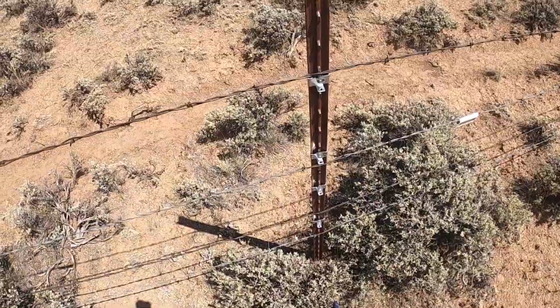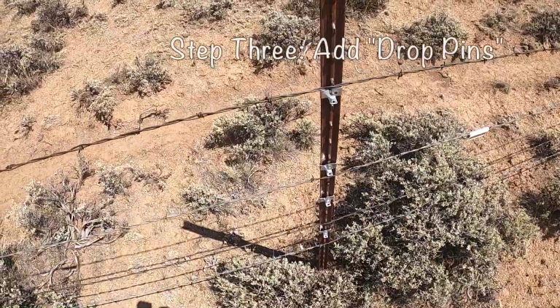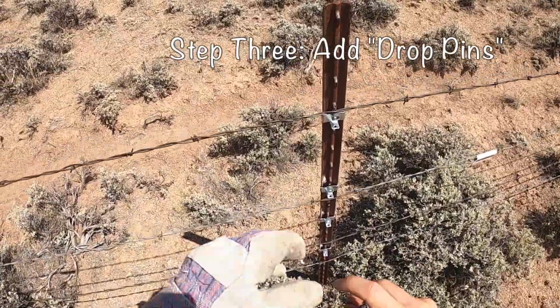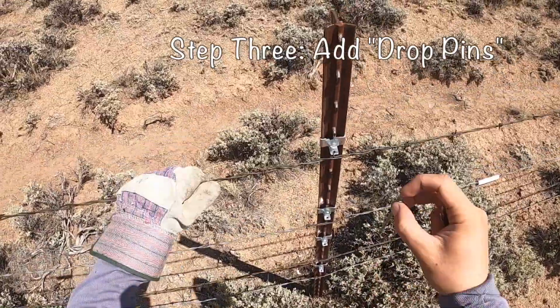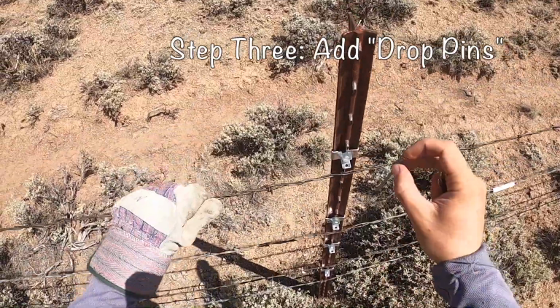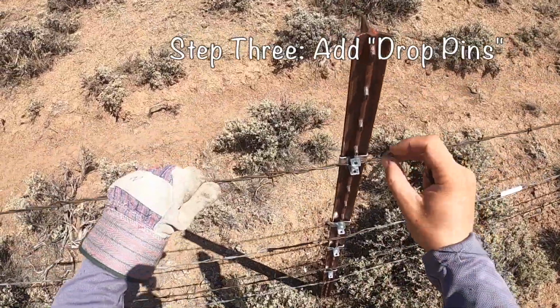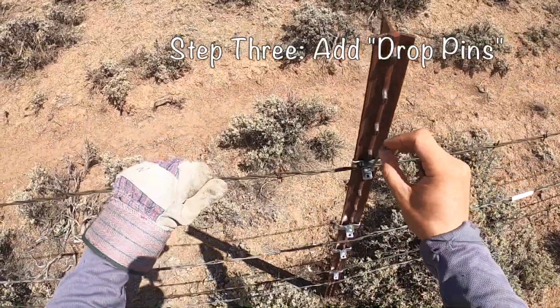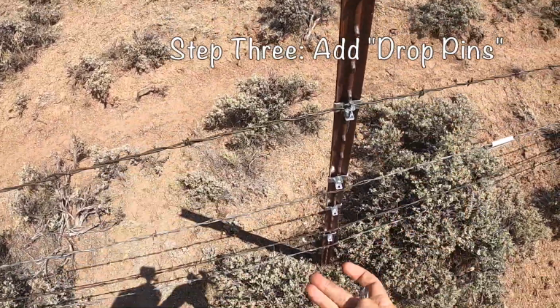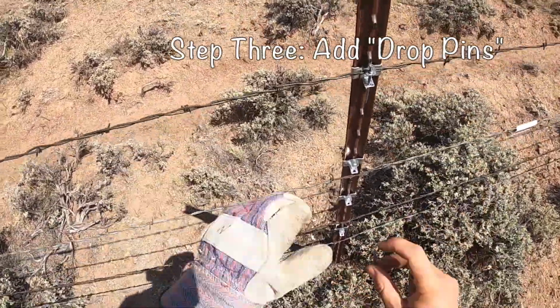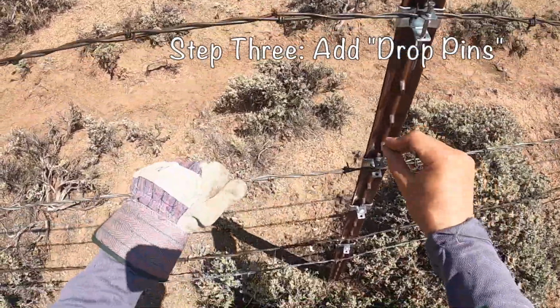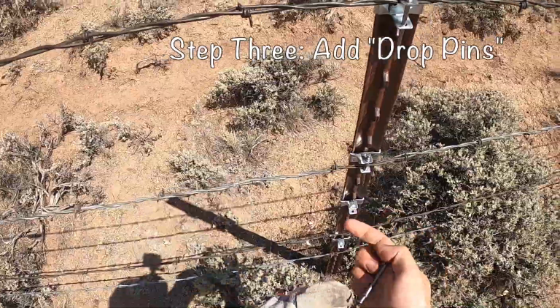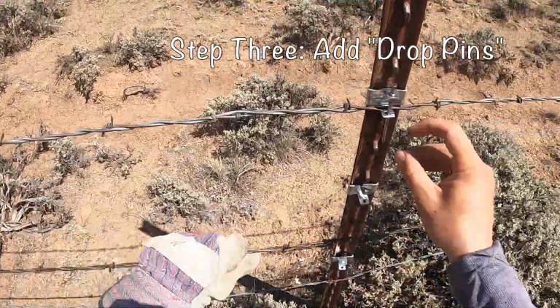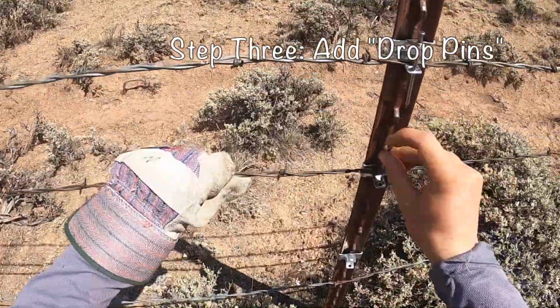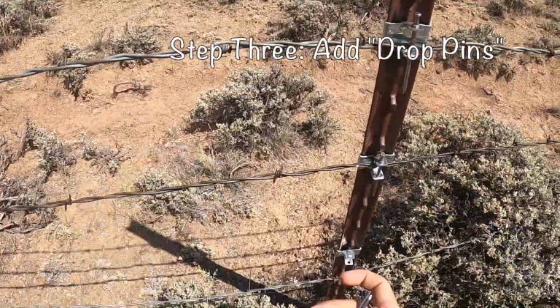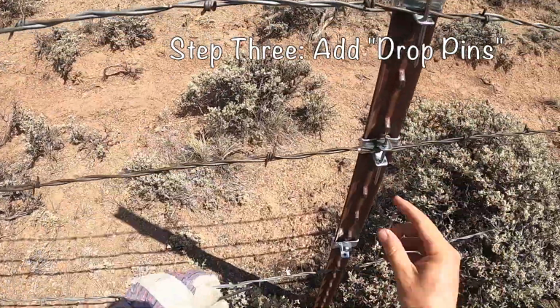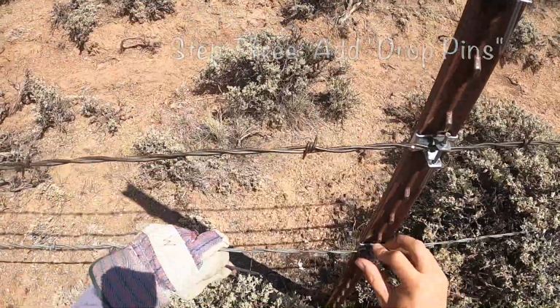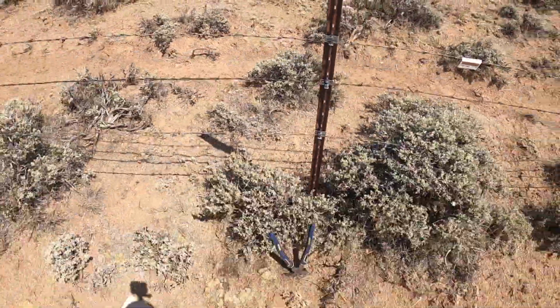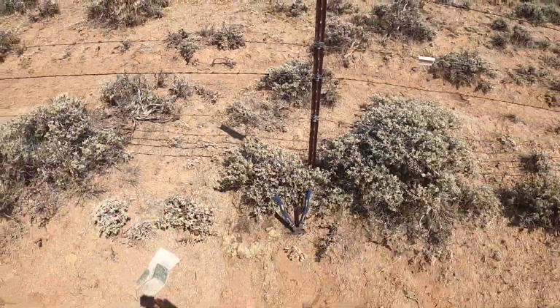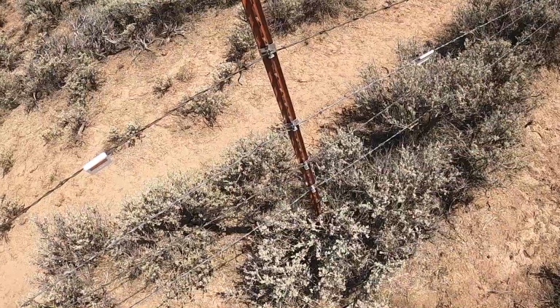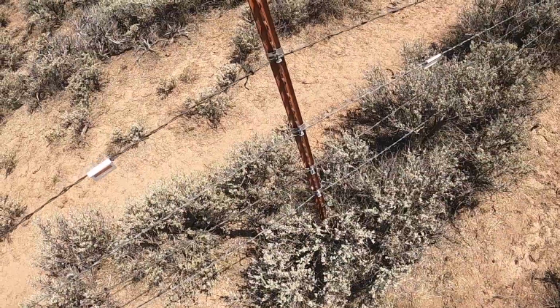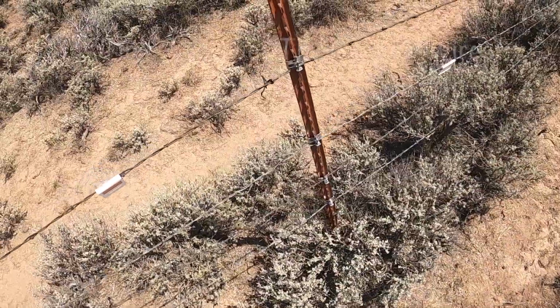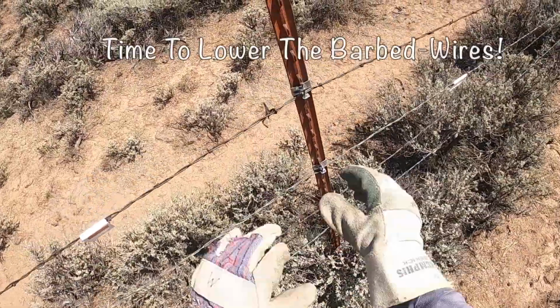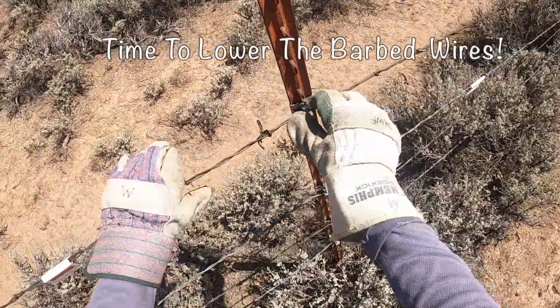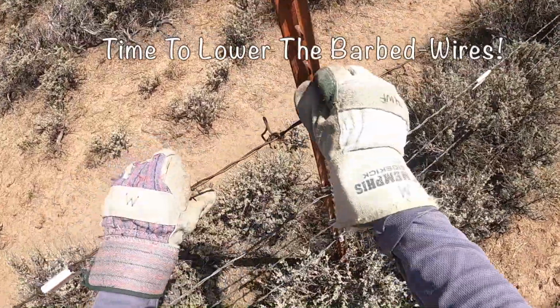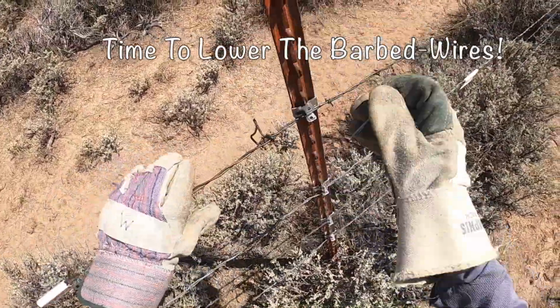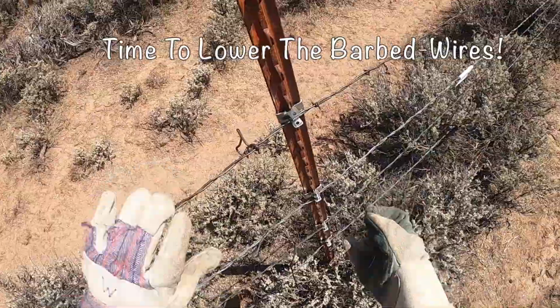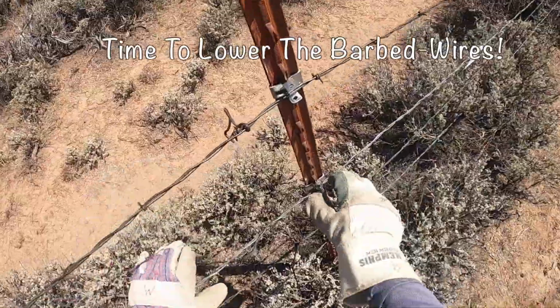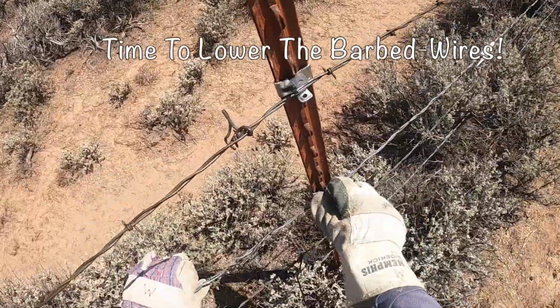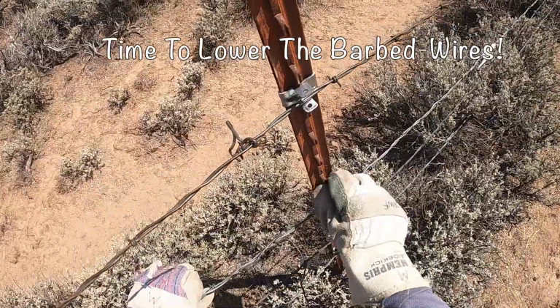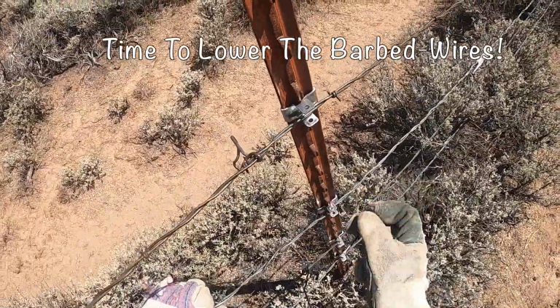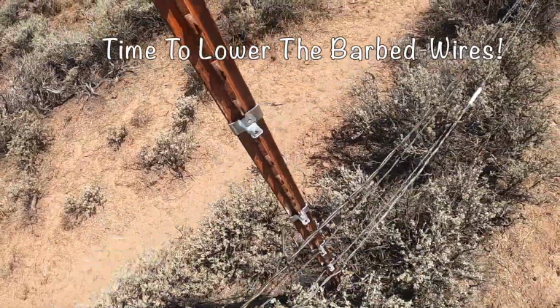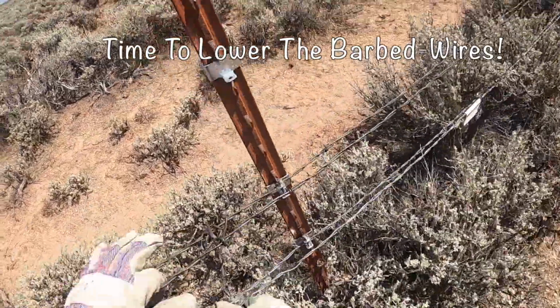If the fence needs to stay up to contain livestock, we can add pins to keep the wire in place. When we're ready to lower the fence, we just remove the pins and drop the wires.